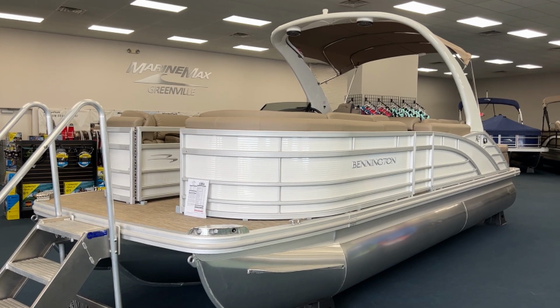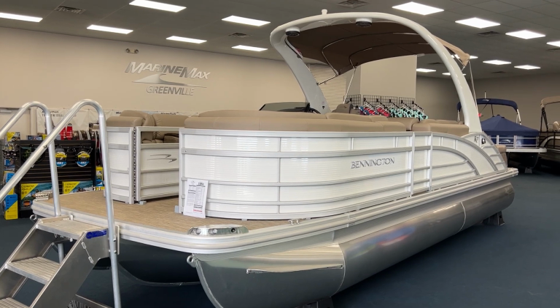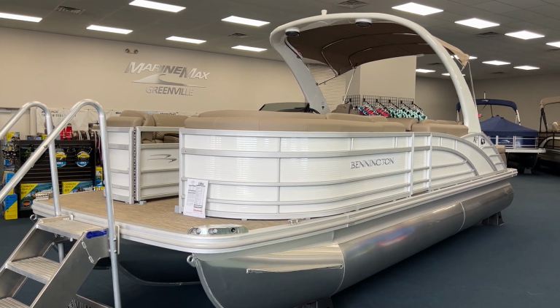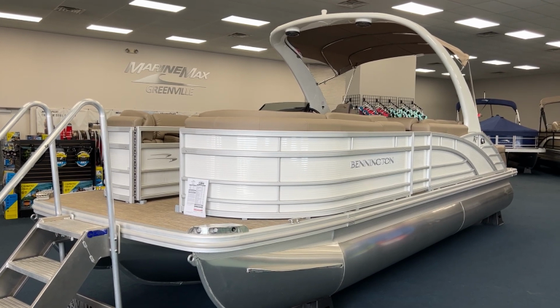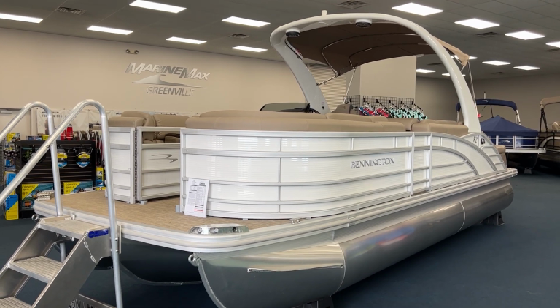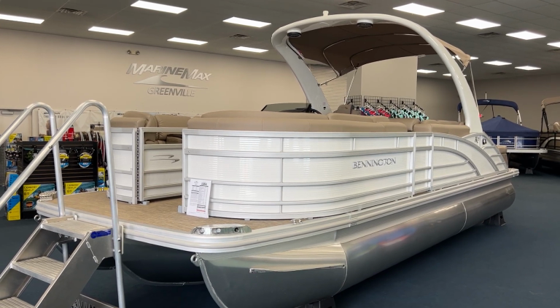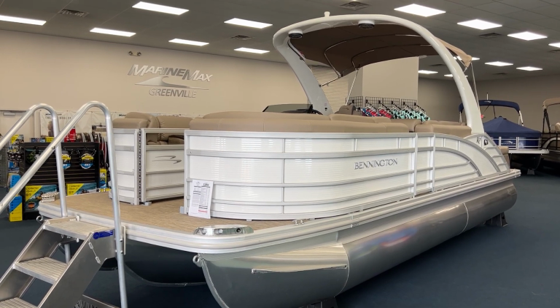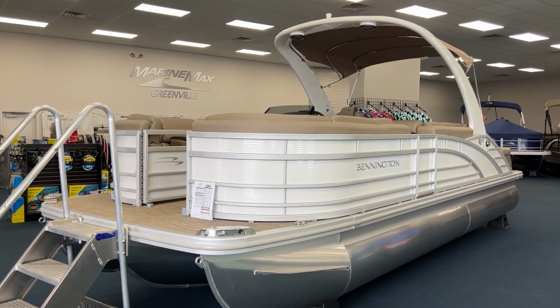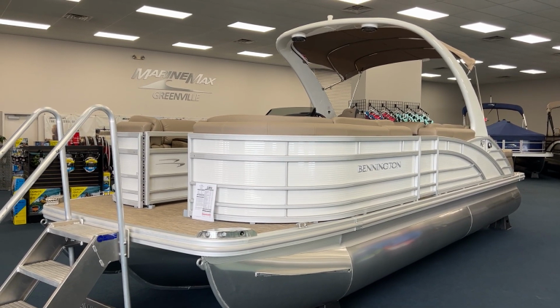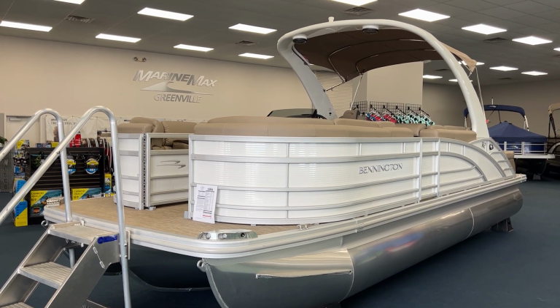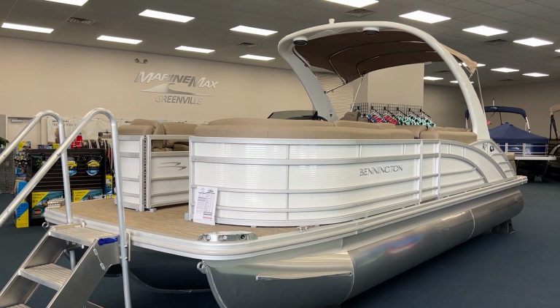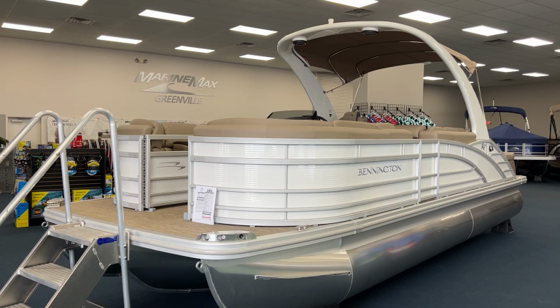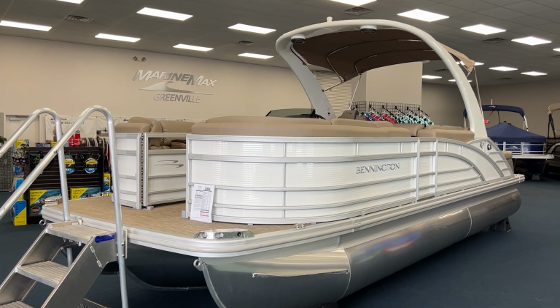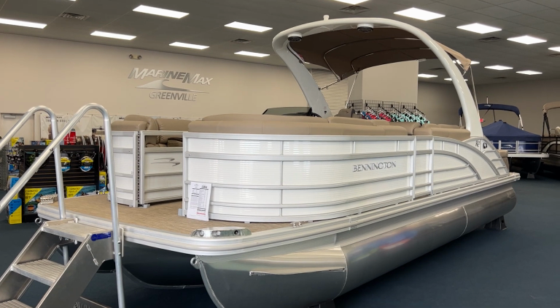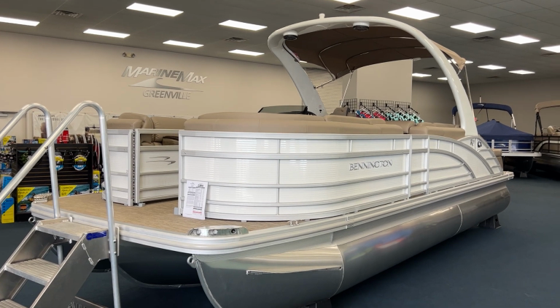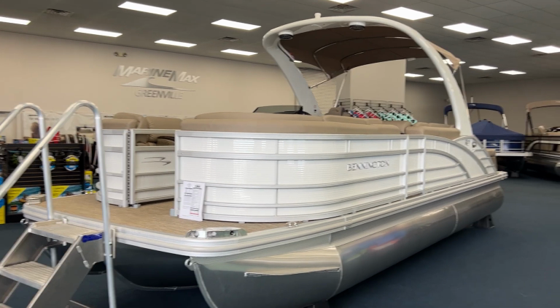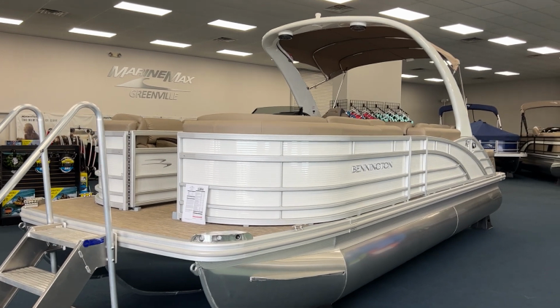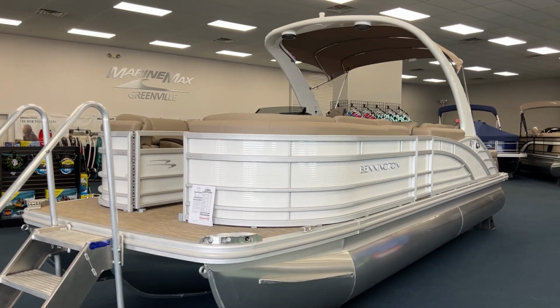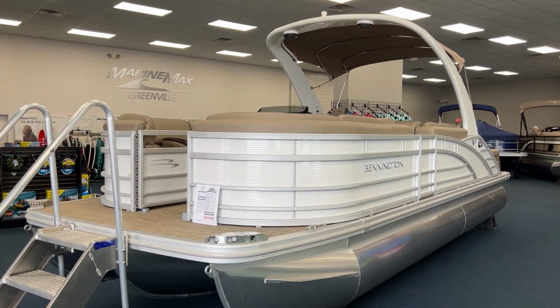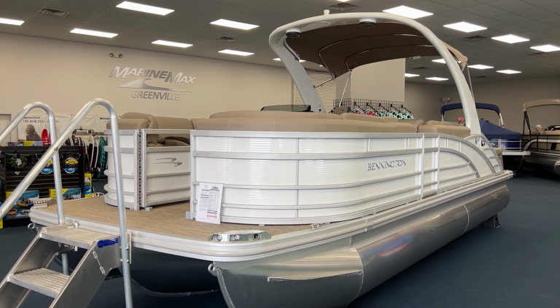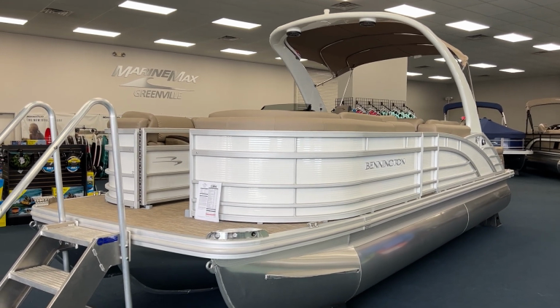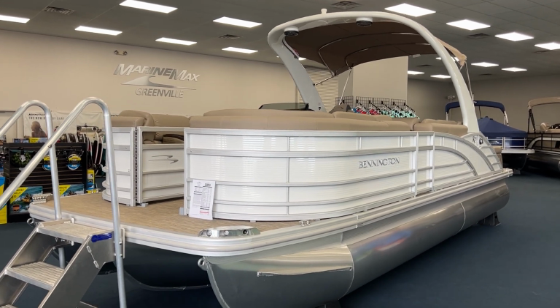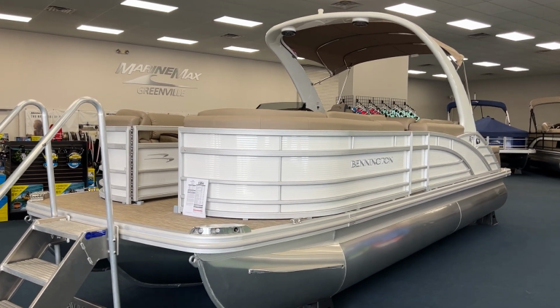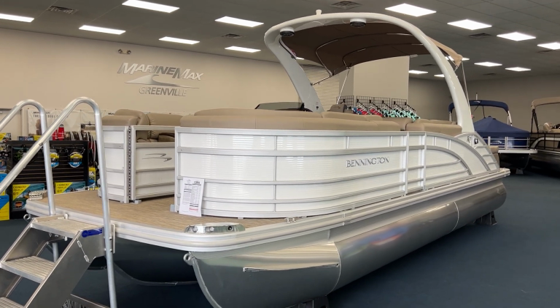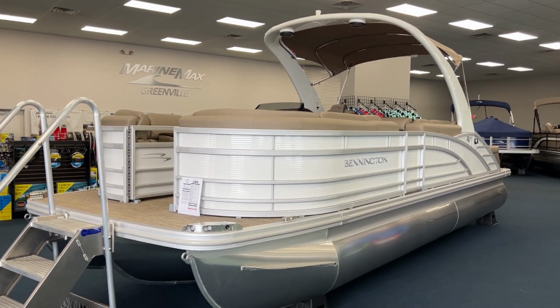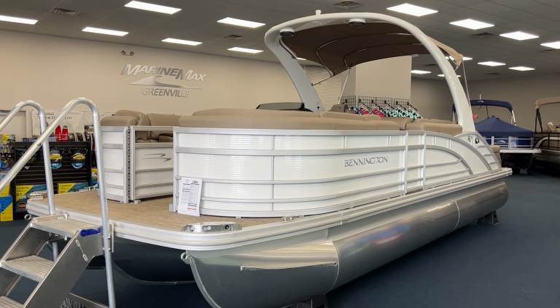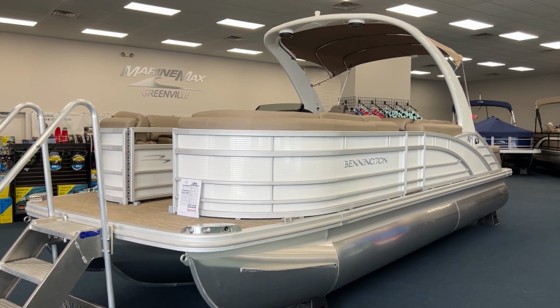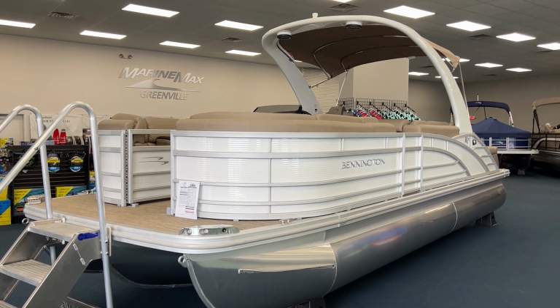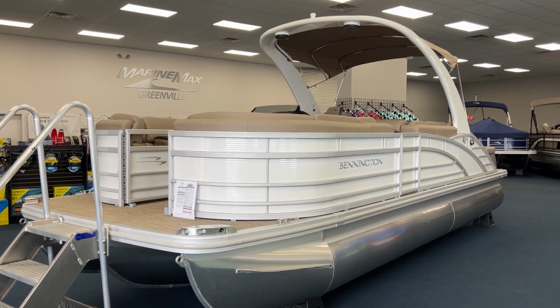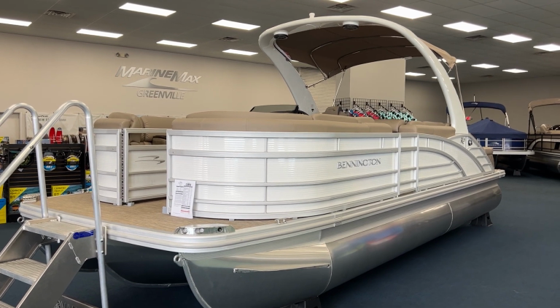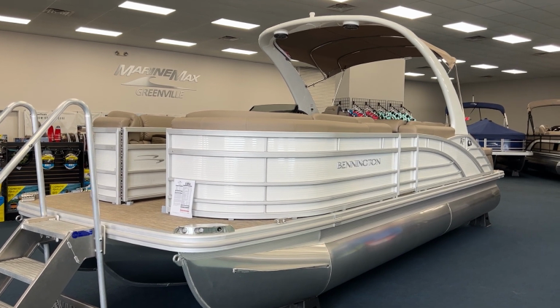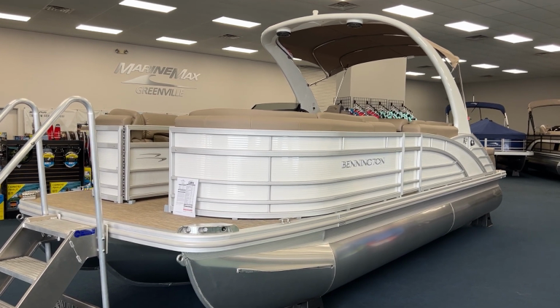Hey there, this is T with MarineMax in Greenville, South Carolina, your upstate Bennington dealer. Today I'm going to be showing you a 2023 Bennington 23R Swingback with a cladded arch.